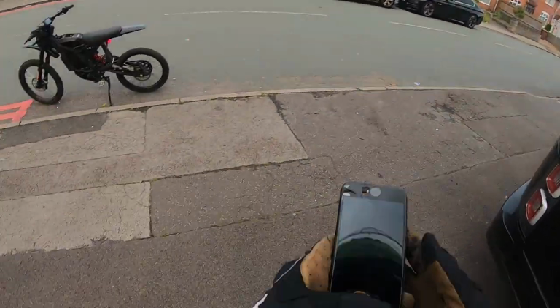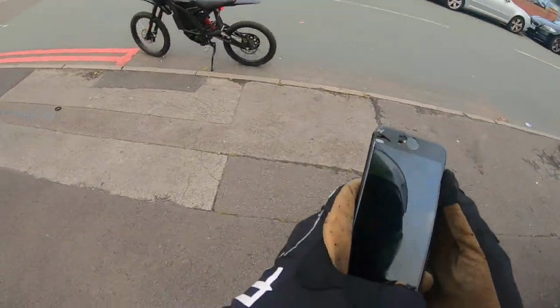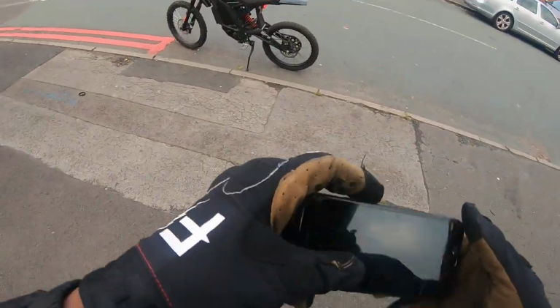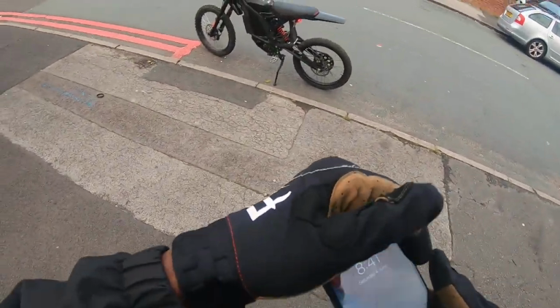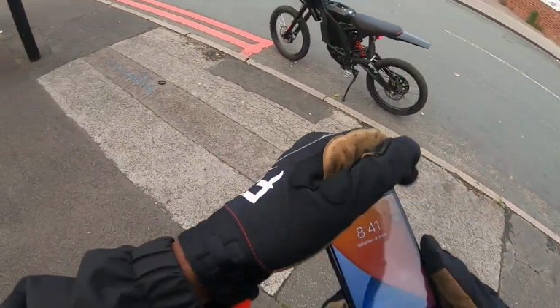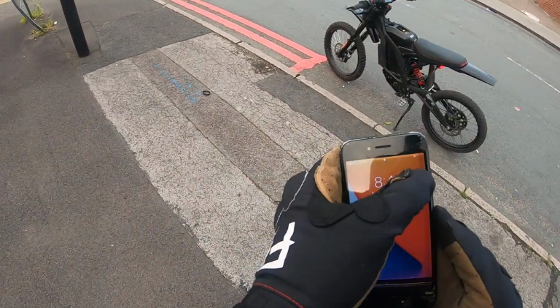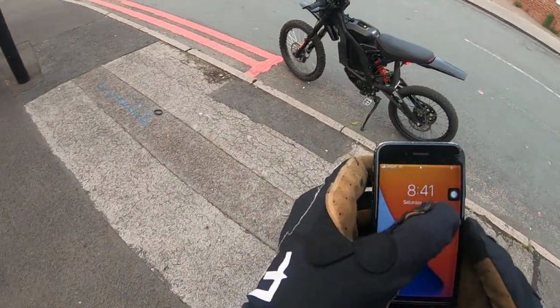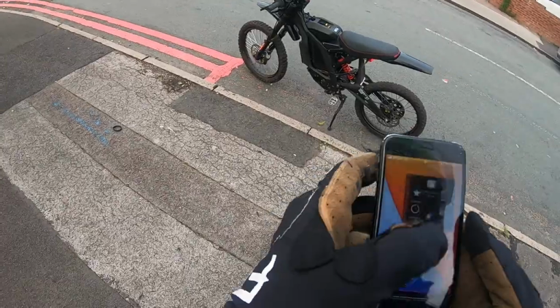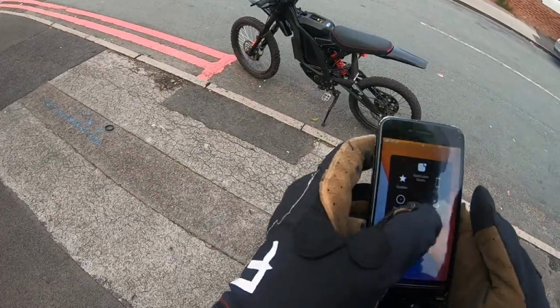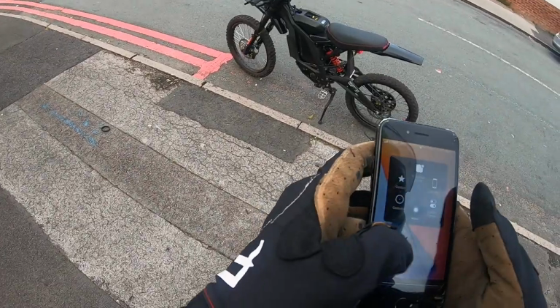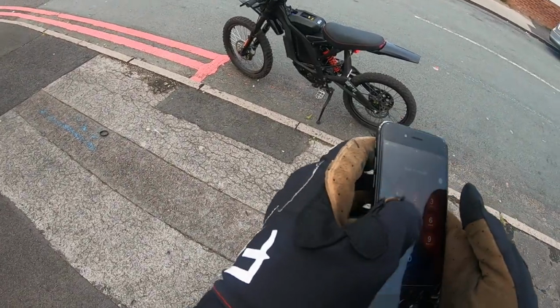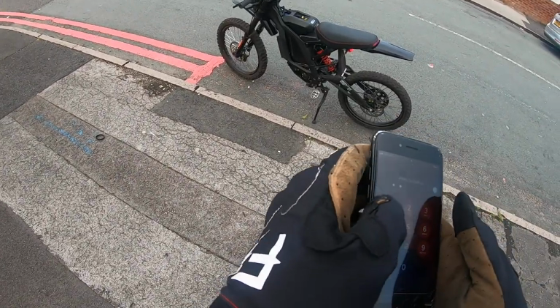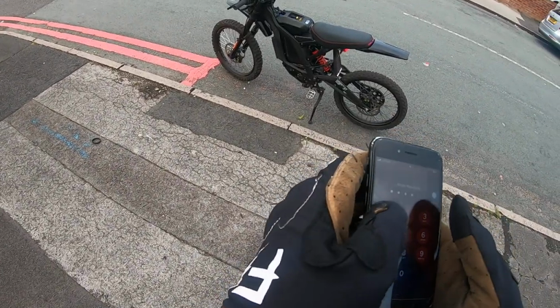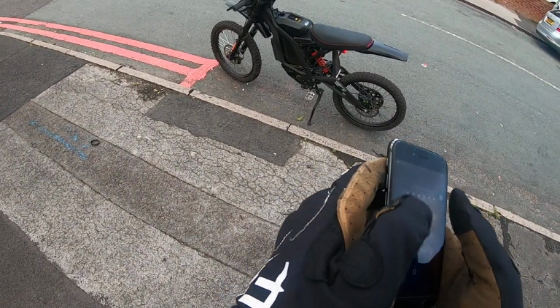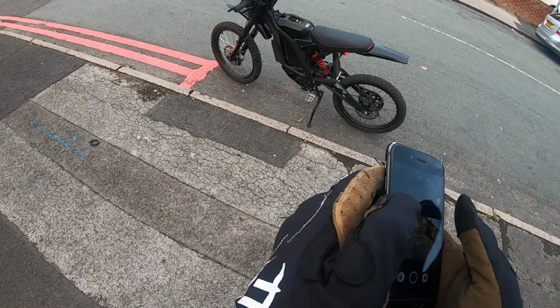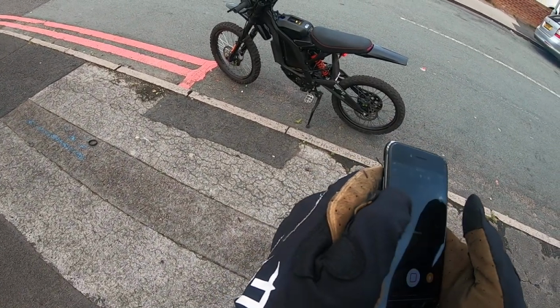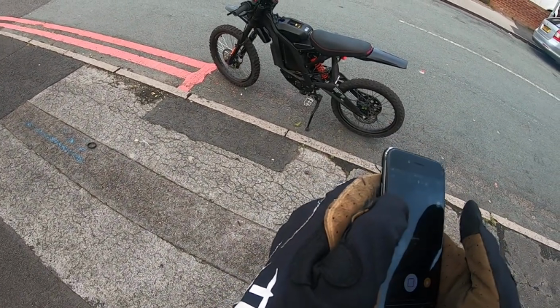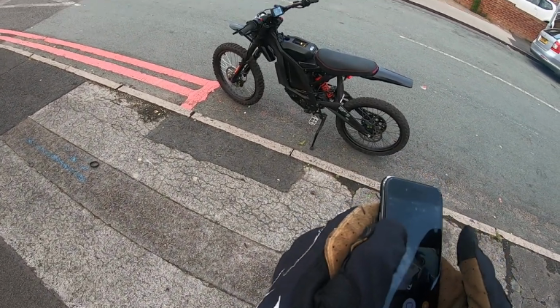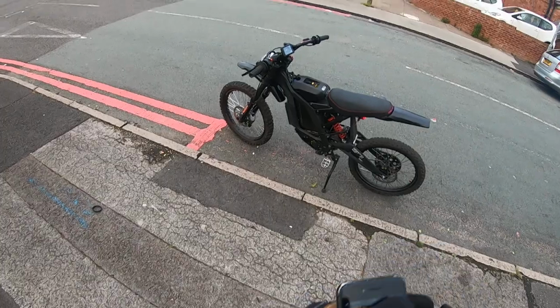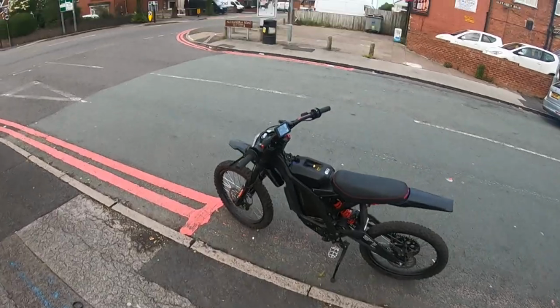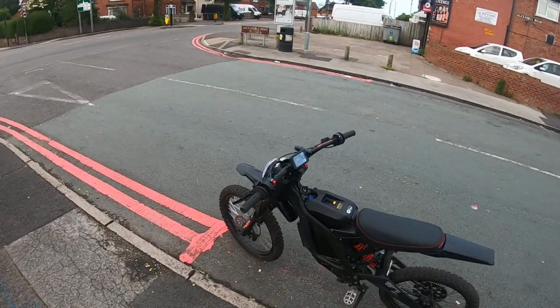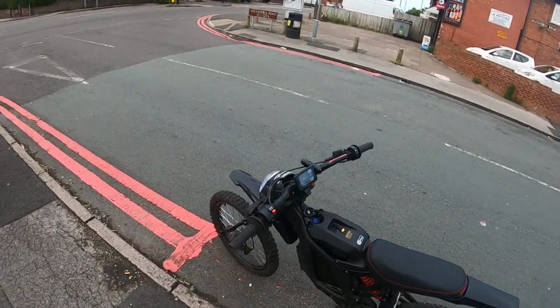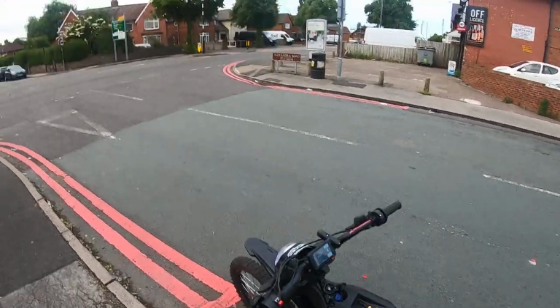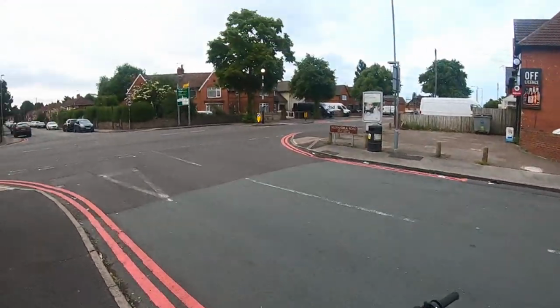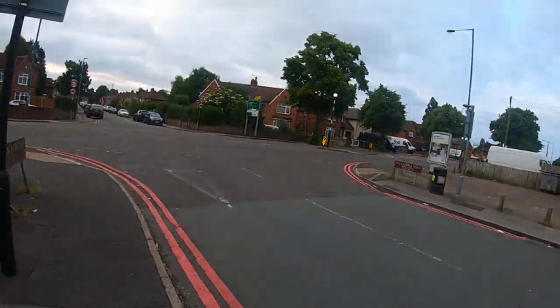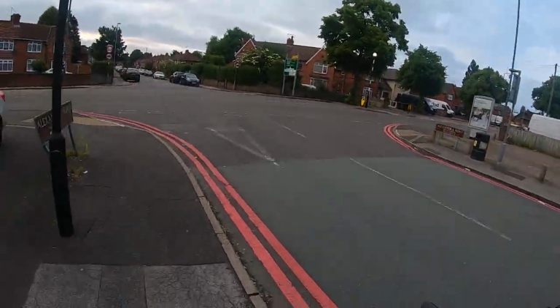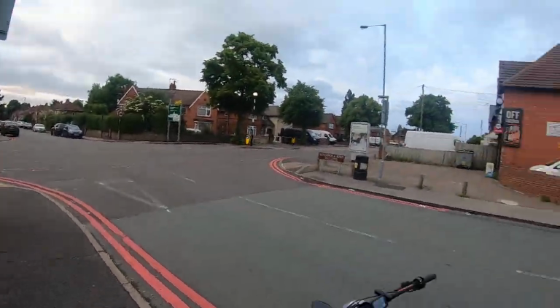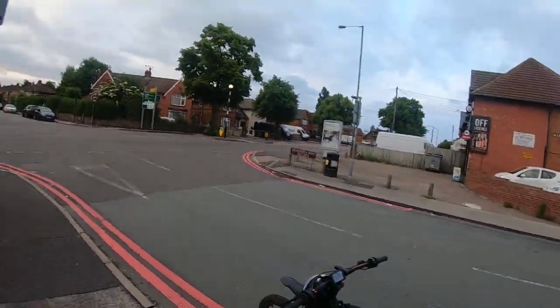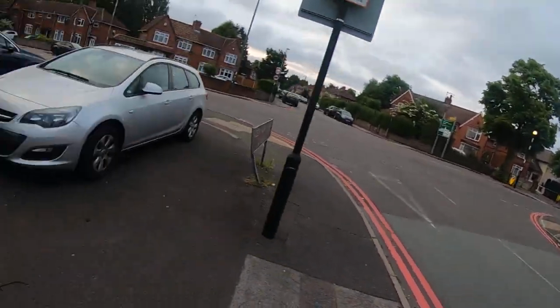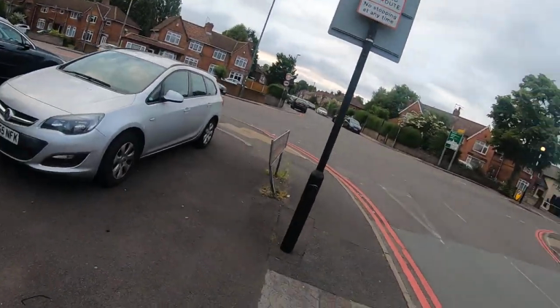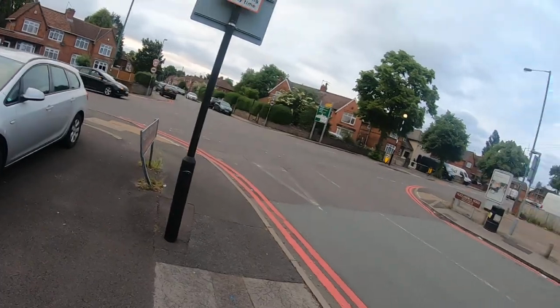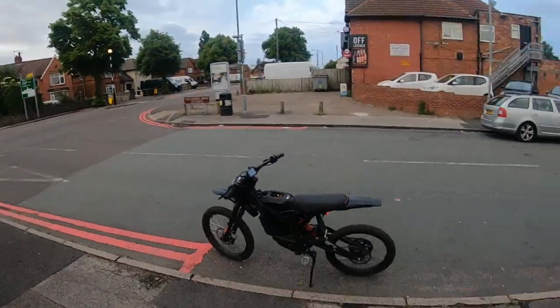Alright, let's just make sure we're recording — my phone's a bit messed up. Alright, we're recording, boom. This is the long-awaited one, everyone's been getting on to me.